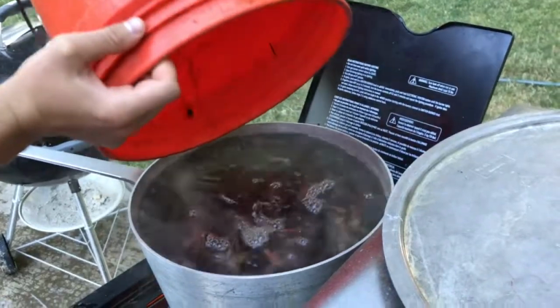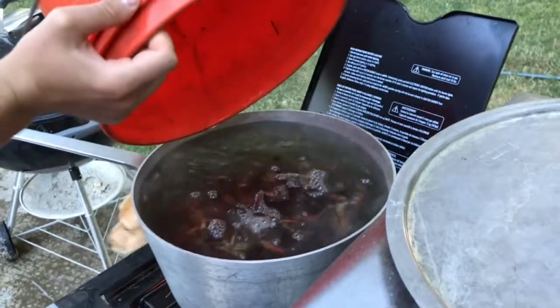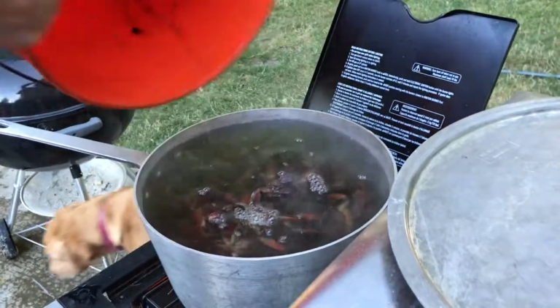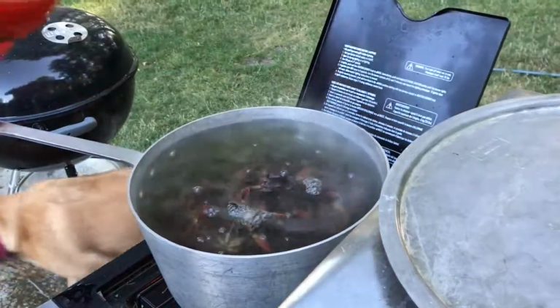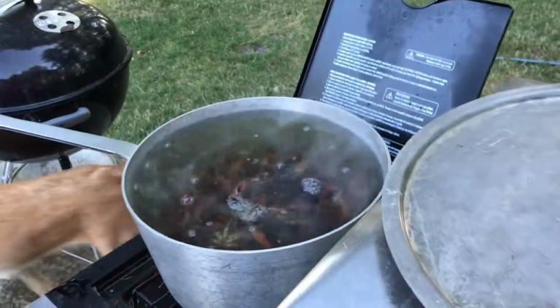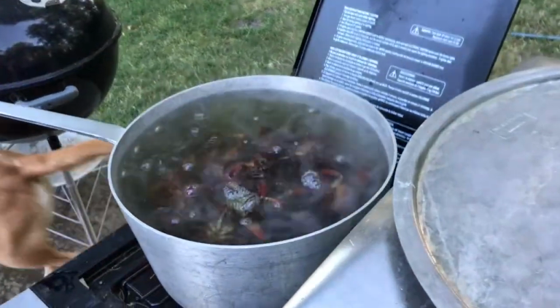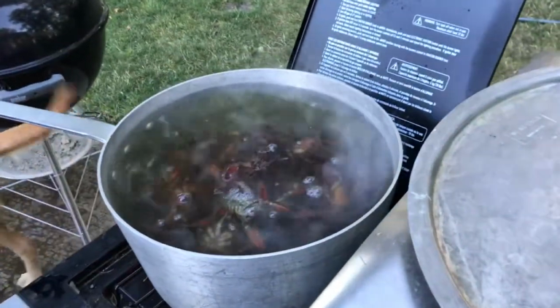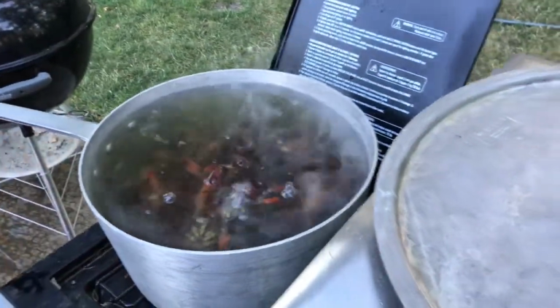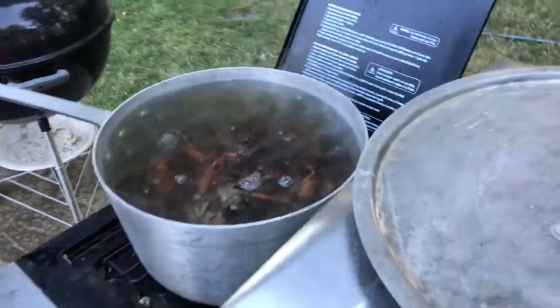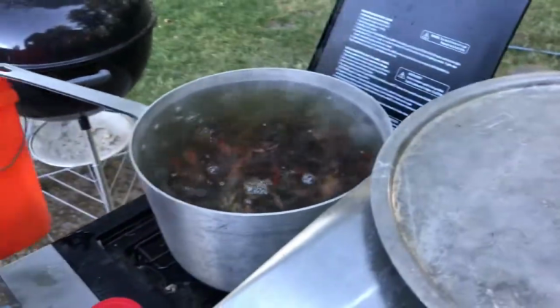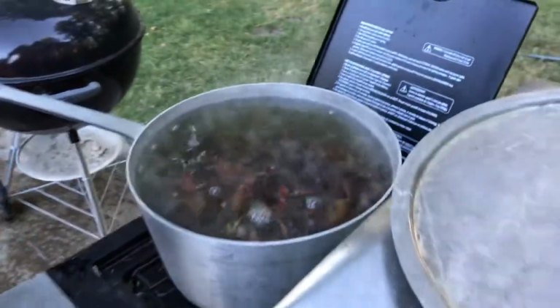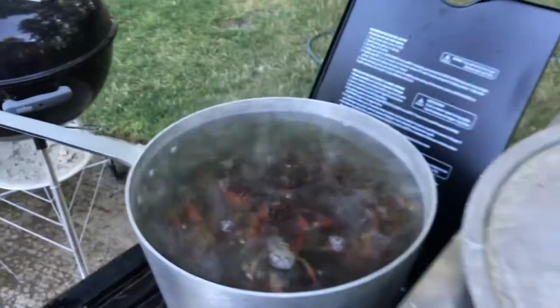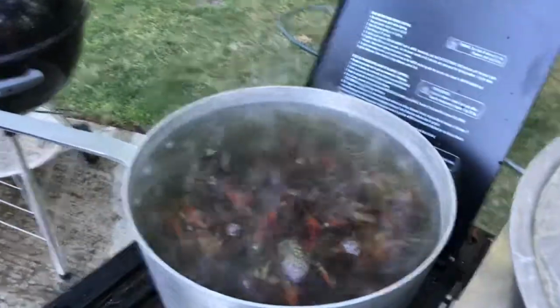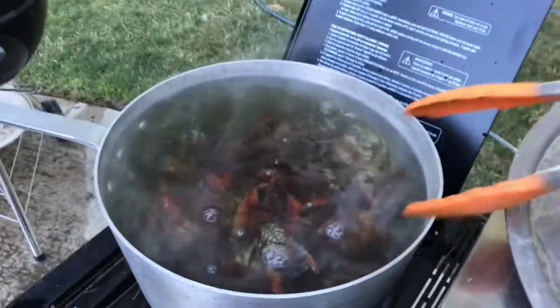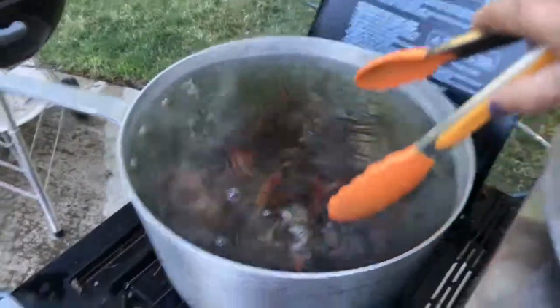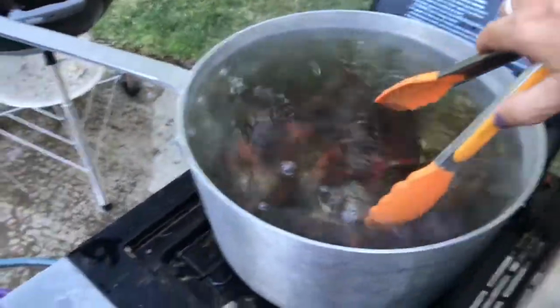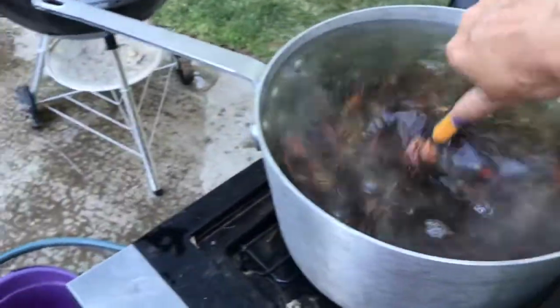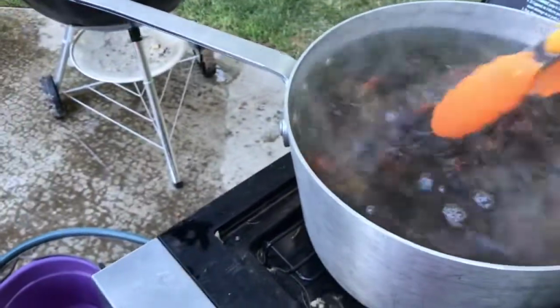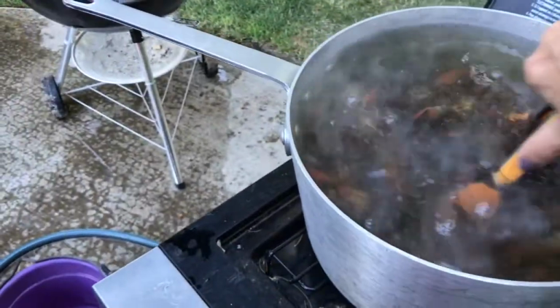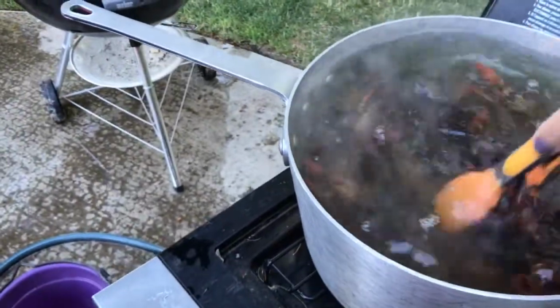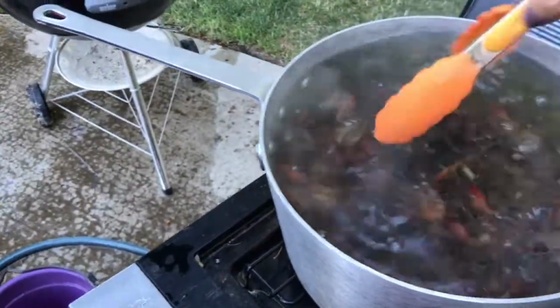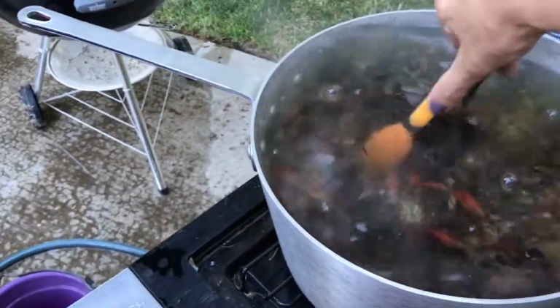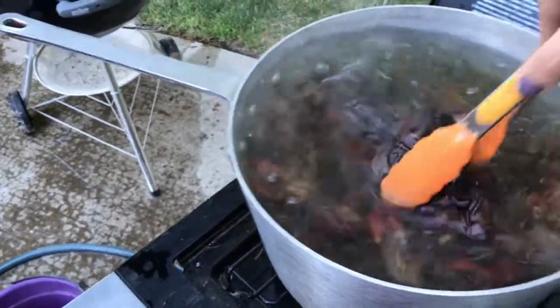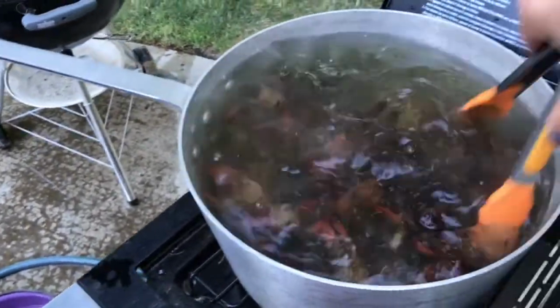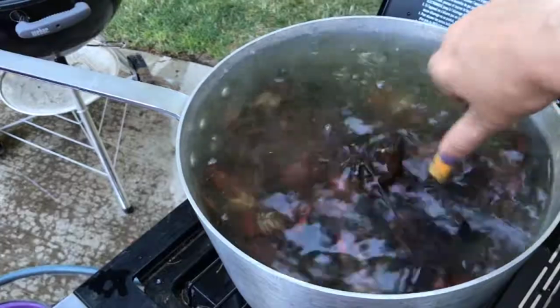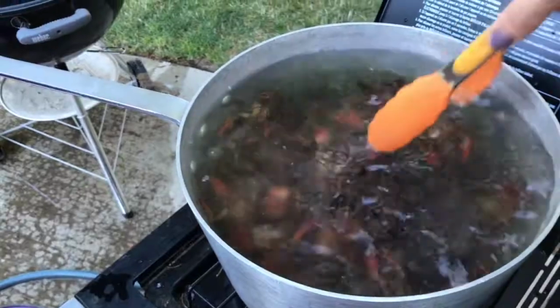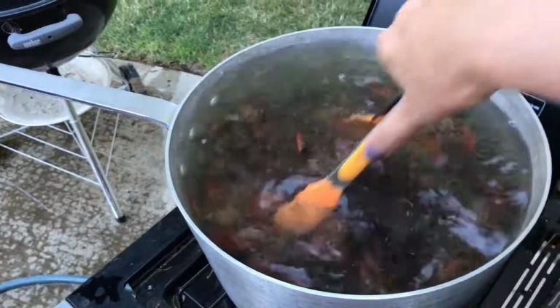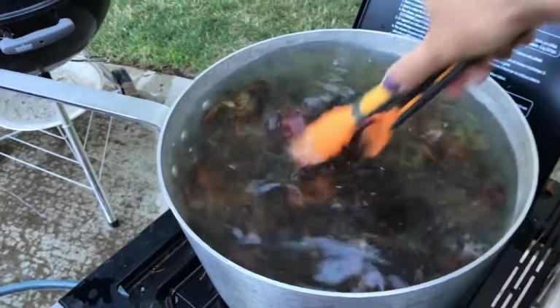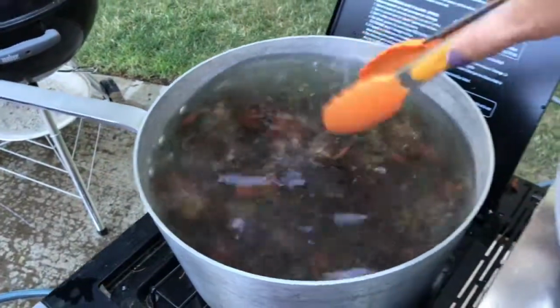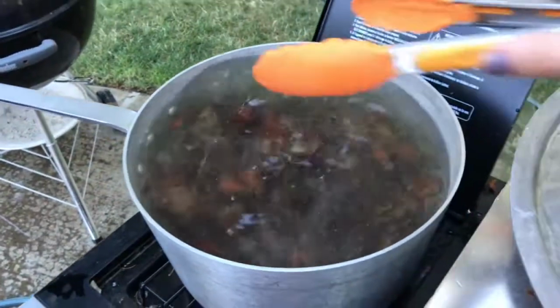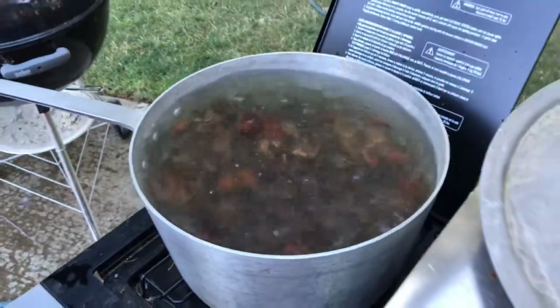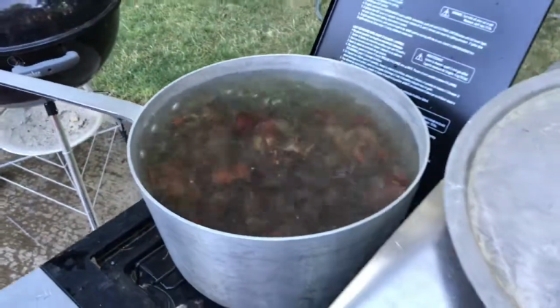There we go, and these guys will cook — get the water back up to a boil, cook them for five minutes, and we will have ourselves a feast.